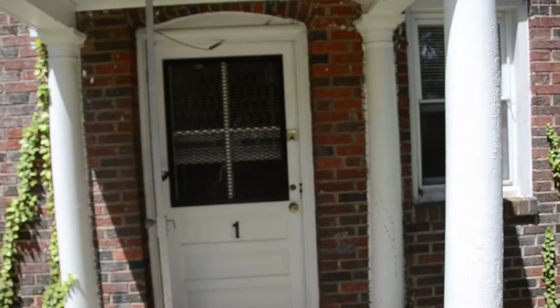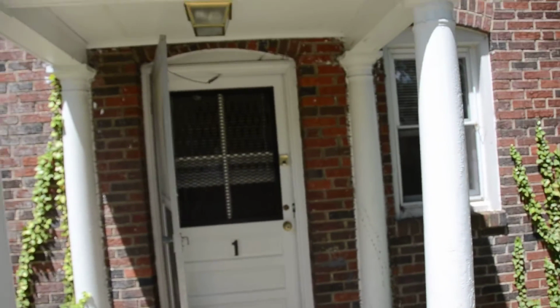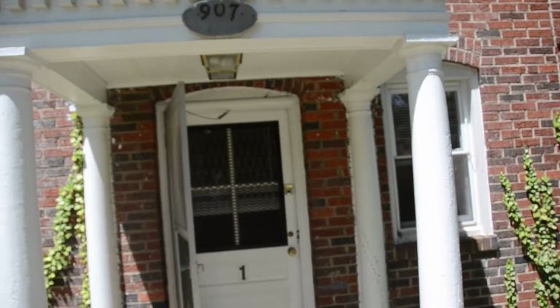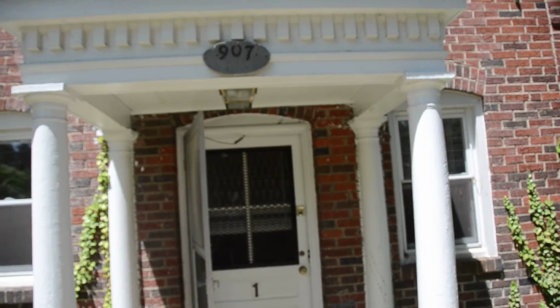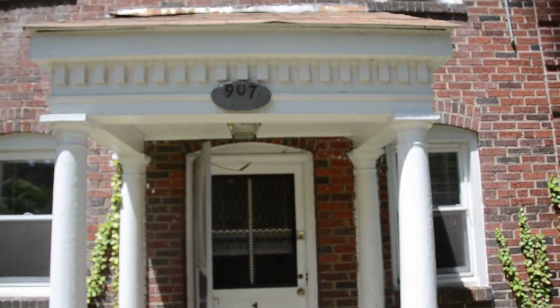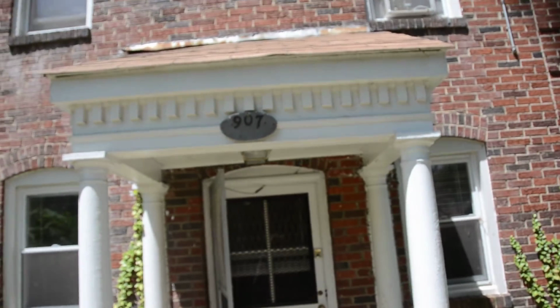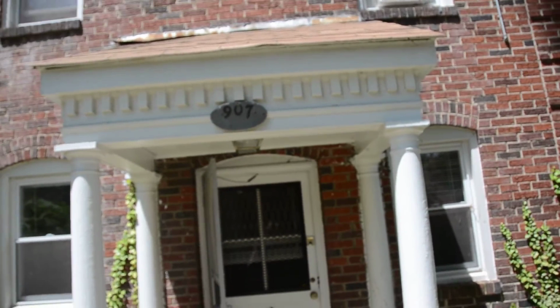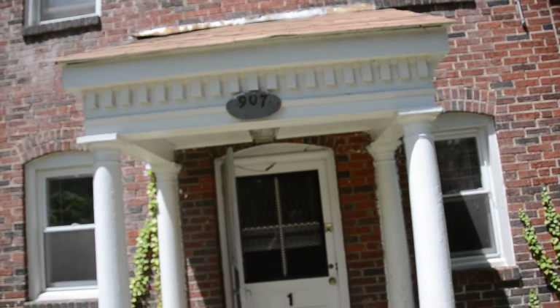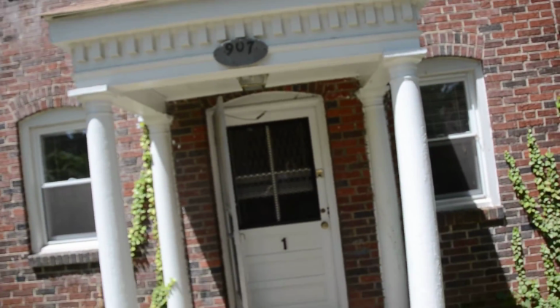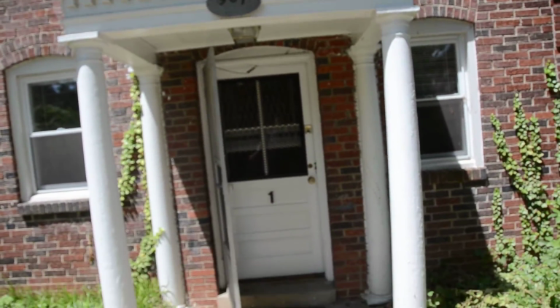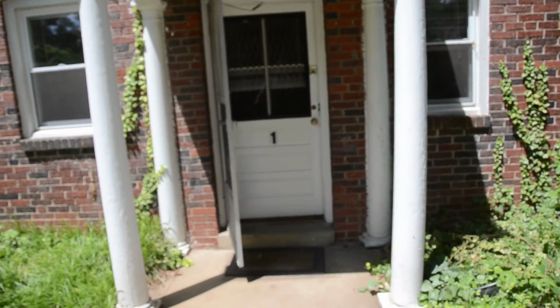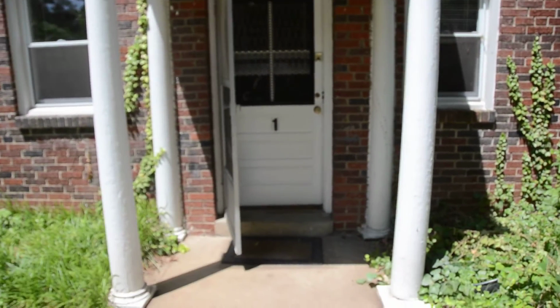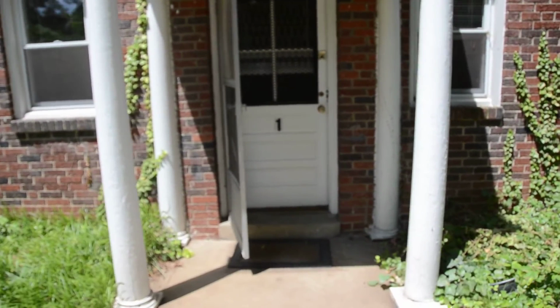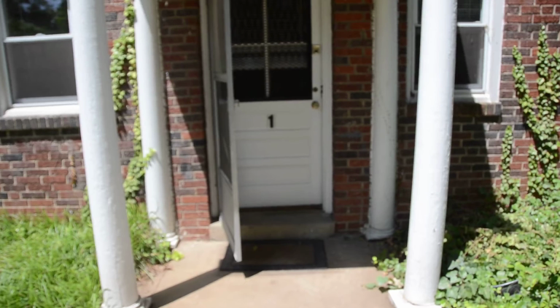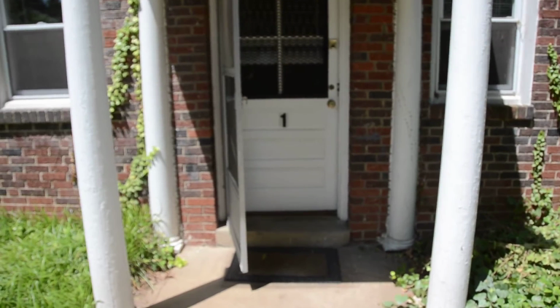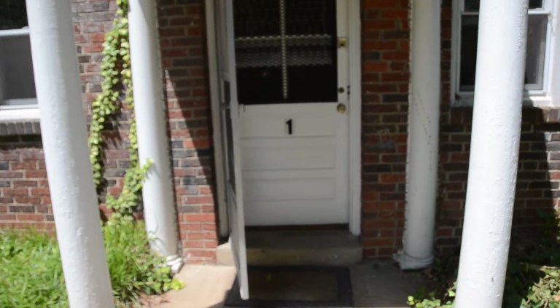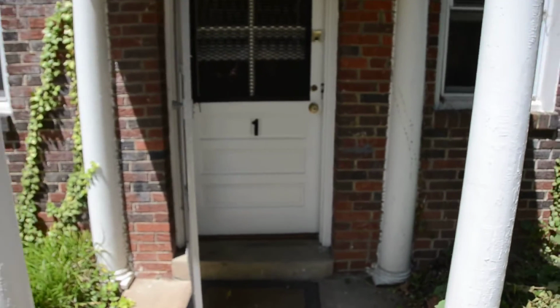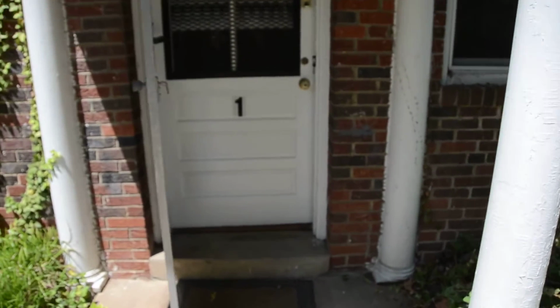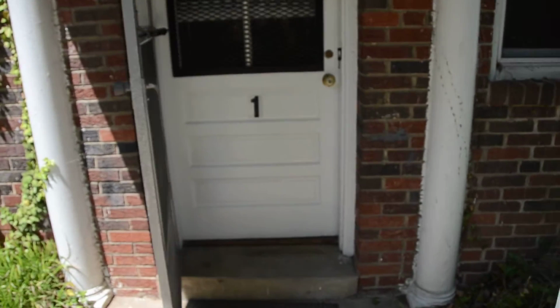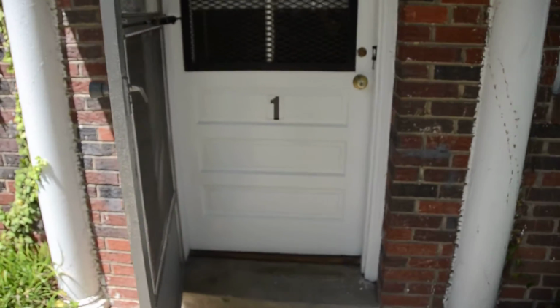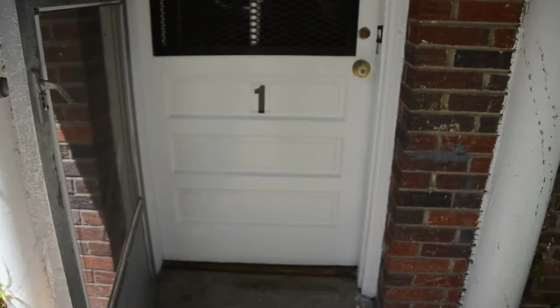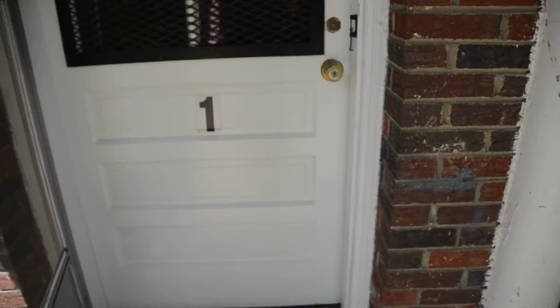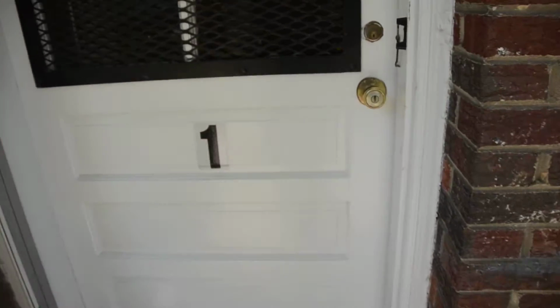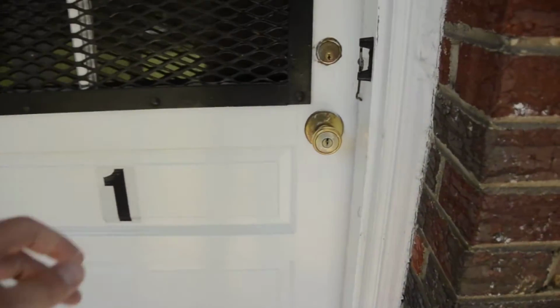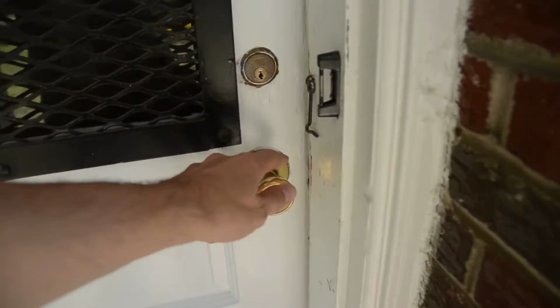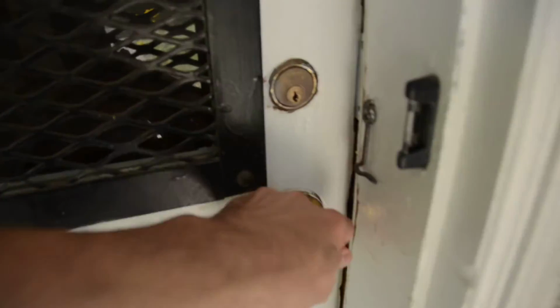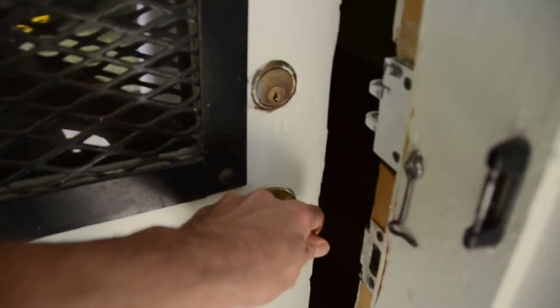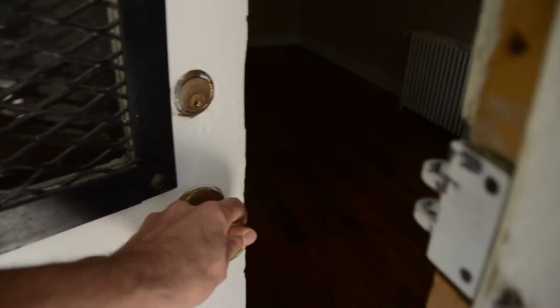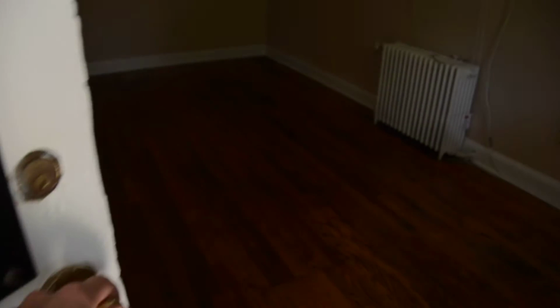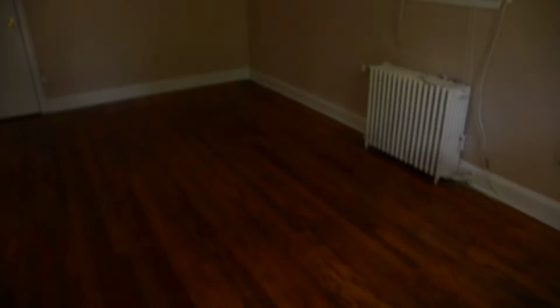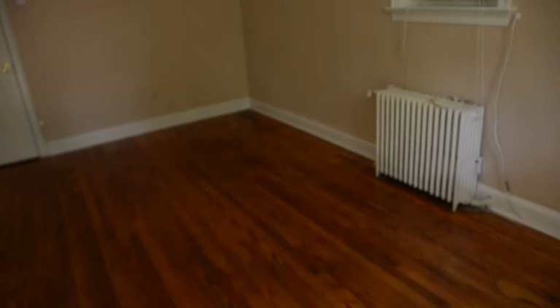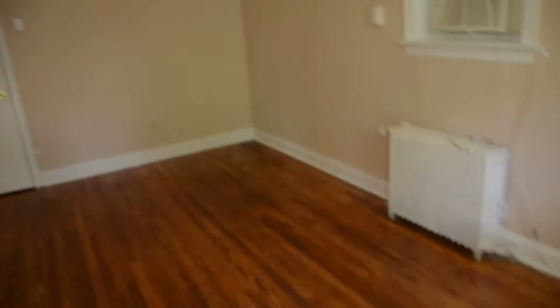By the way, this apartment has a private entrance, so it's independent from the rest of the building. You have your own little porch. And here's the apartment inside.